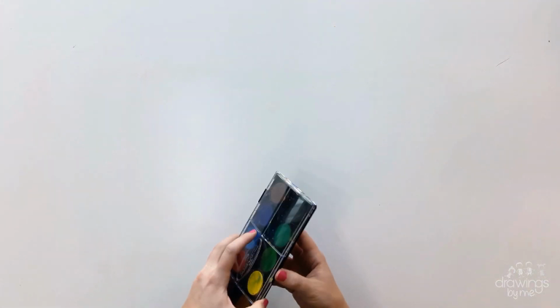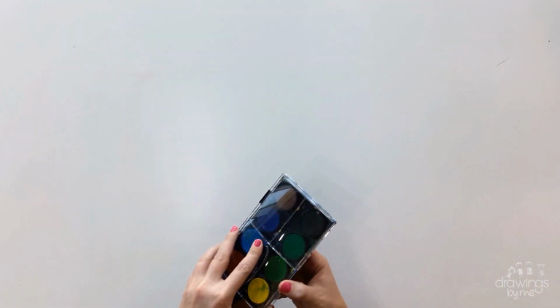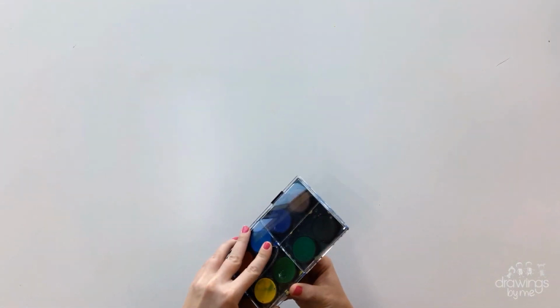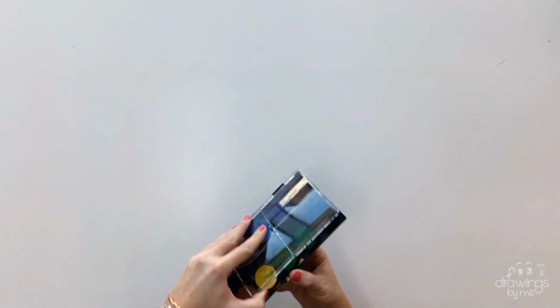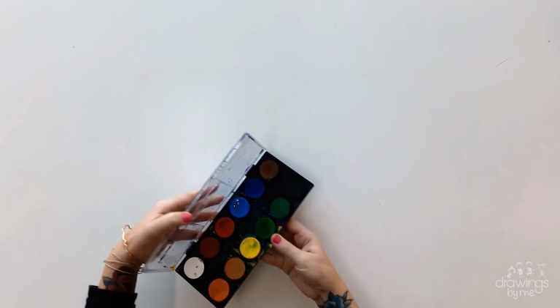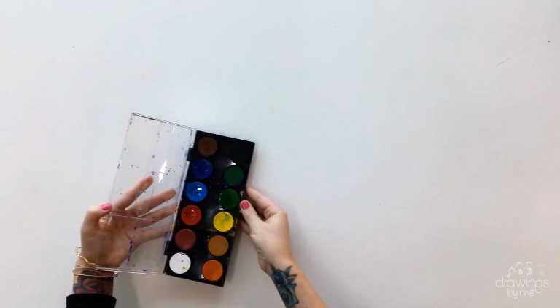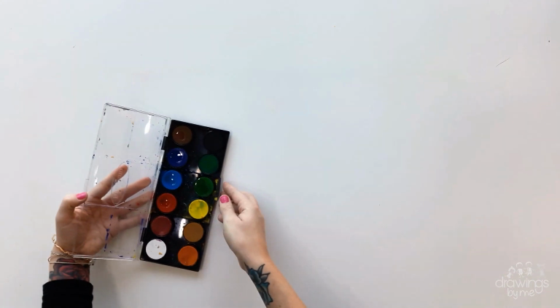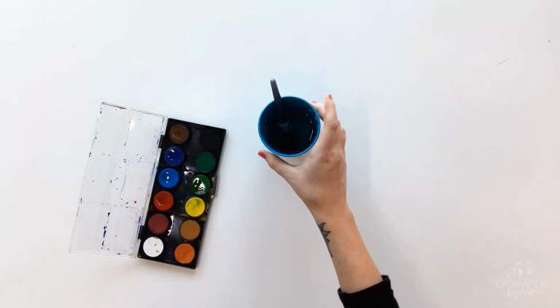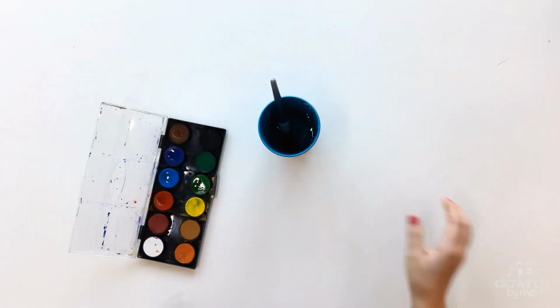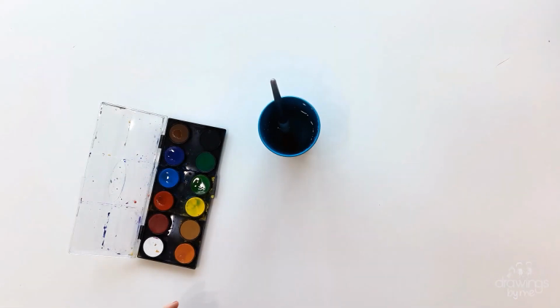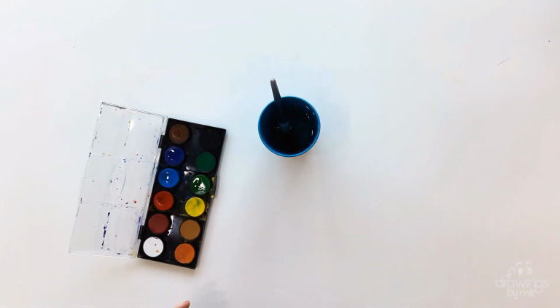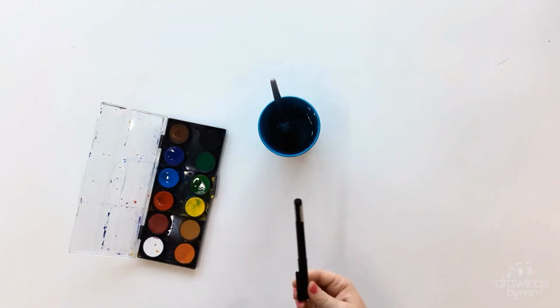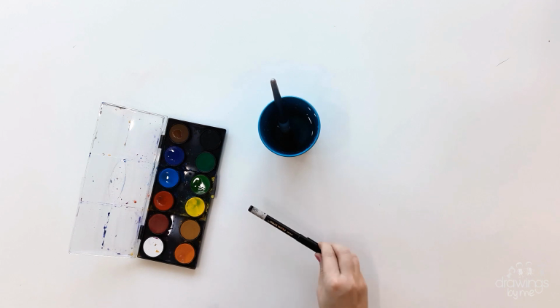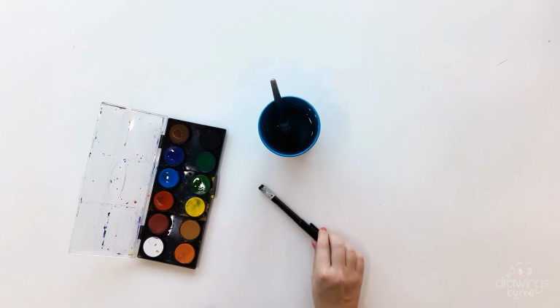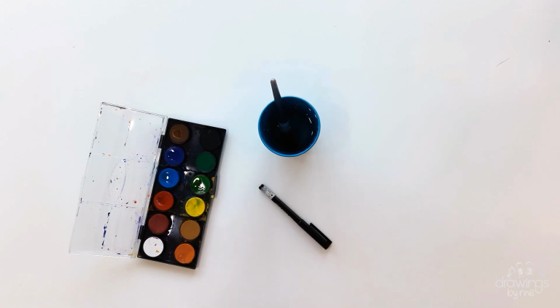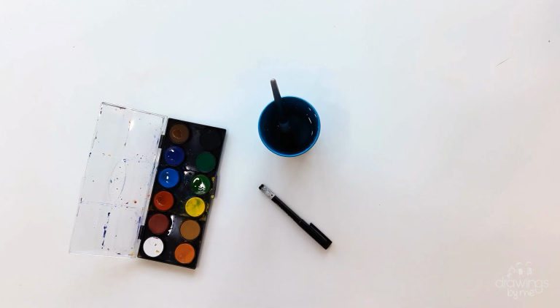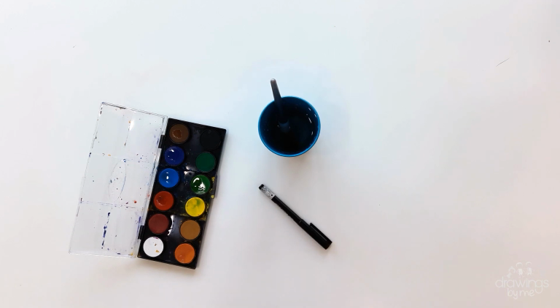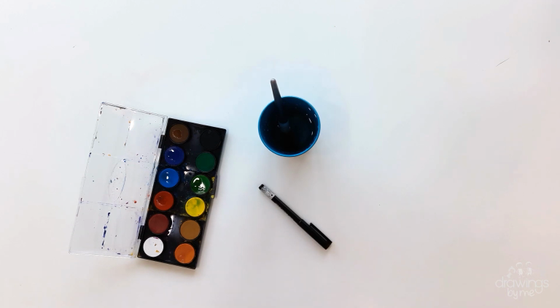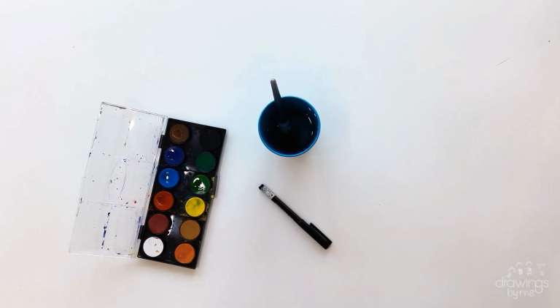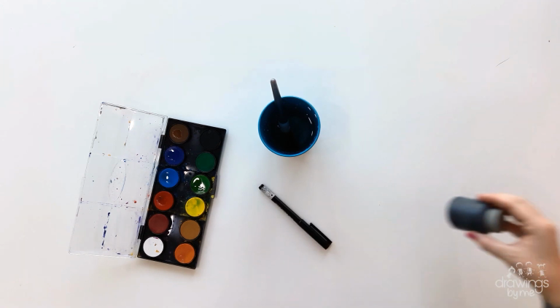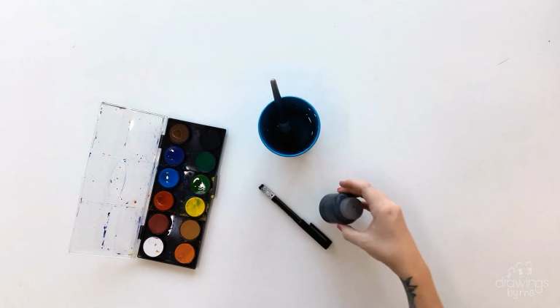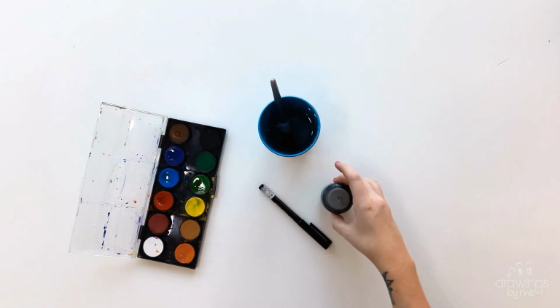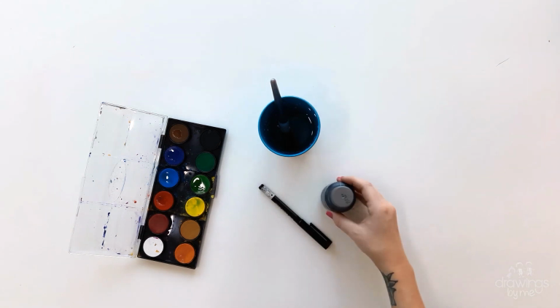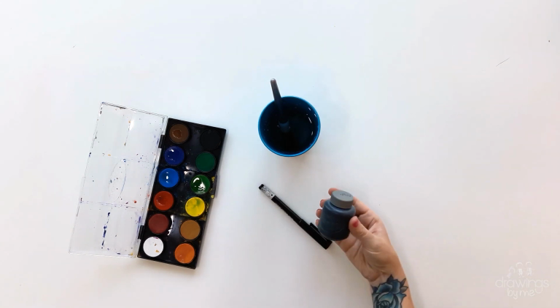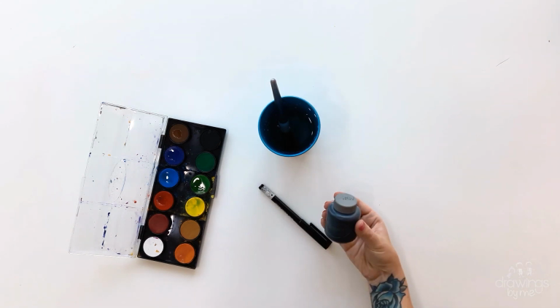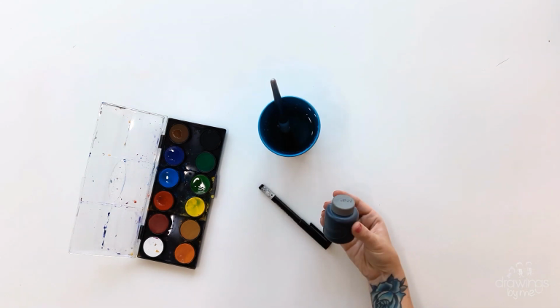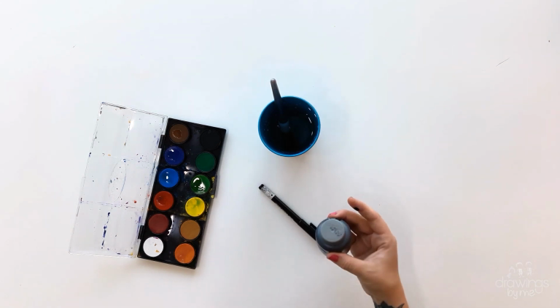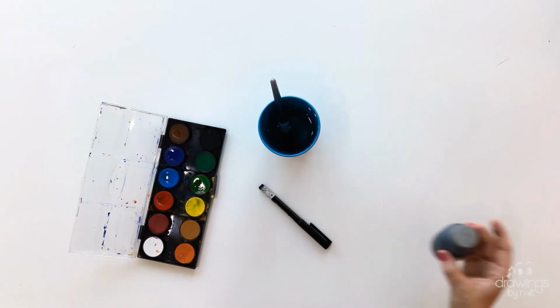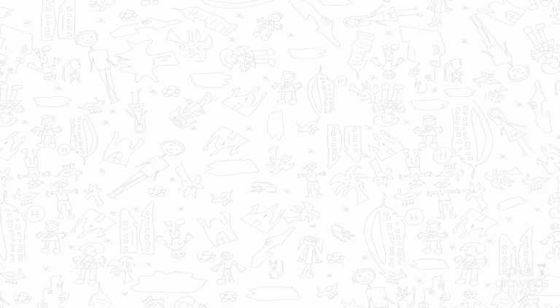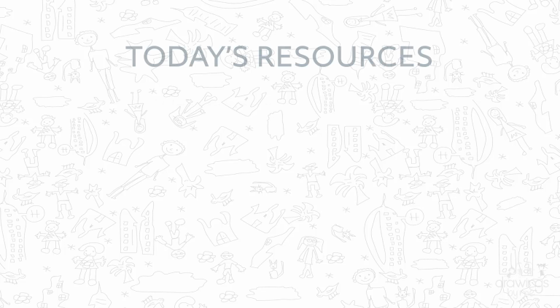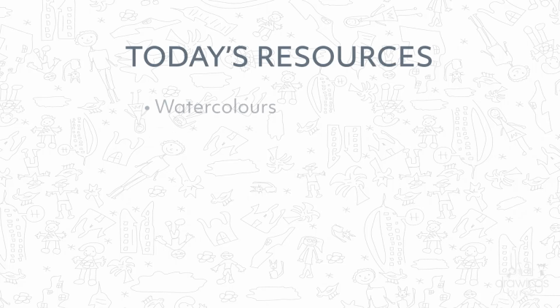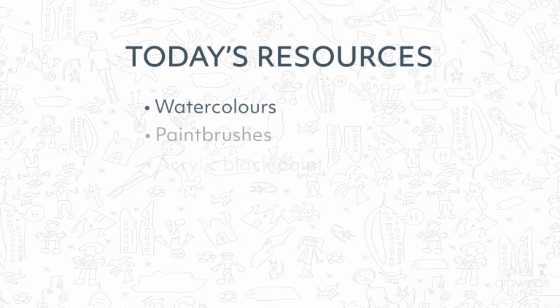First, let's take a look at the resources we will need. You need watercolour paints and water, a paintbrush, a black pen to outline, and black acrylic paint.